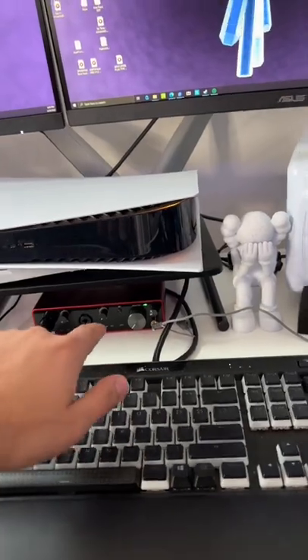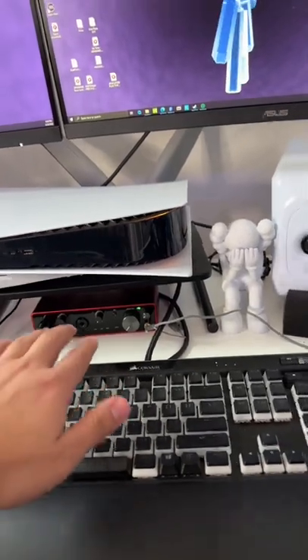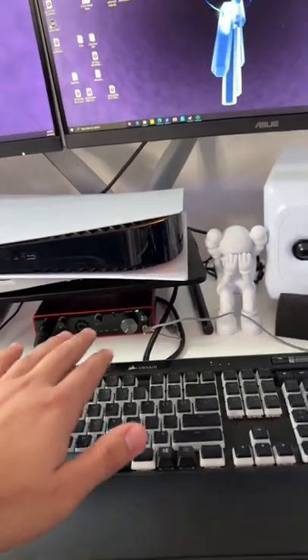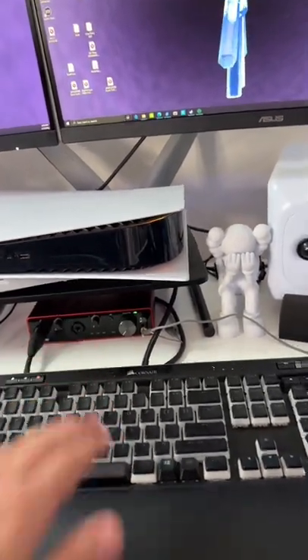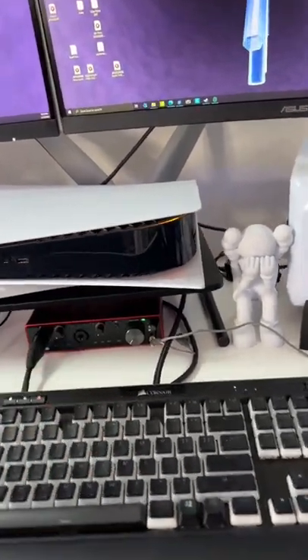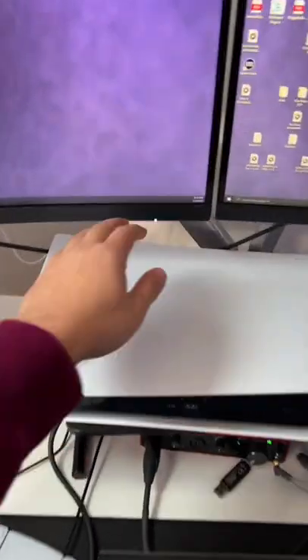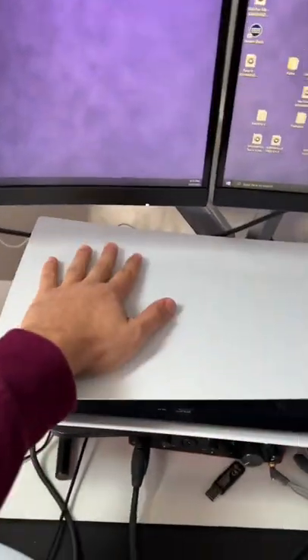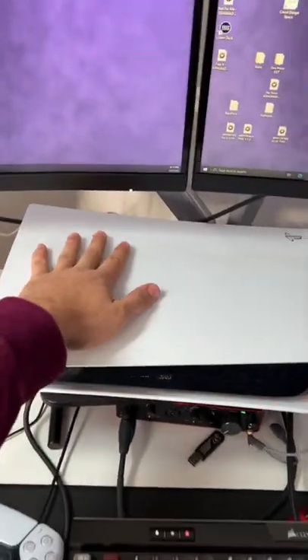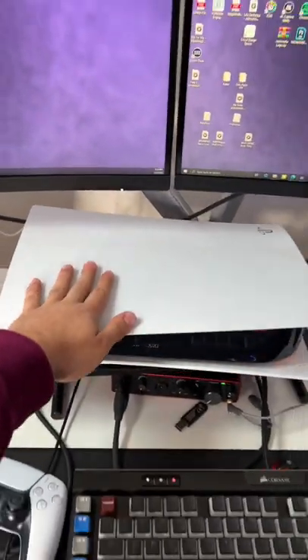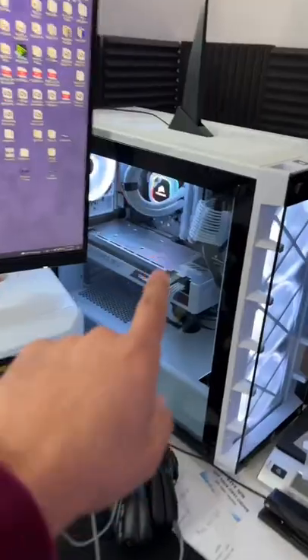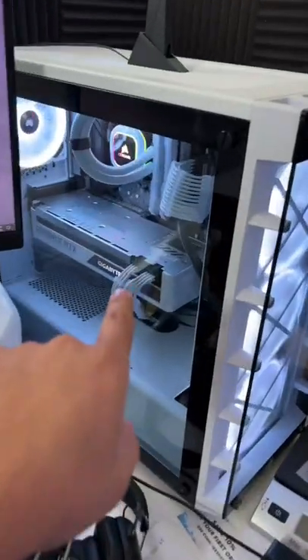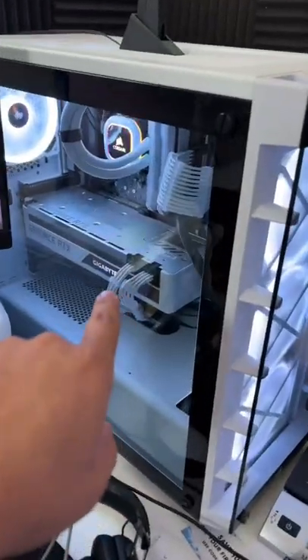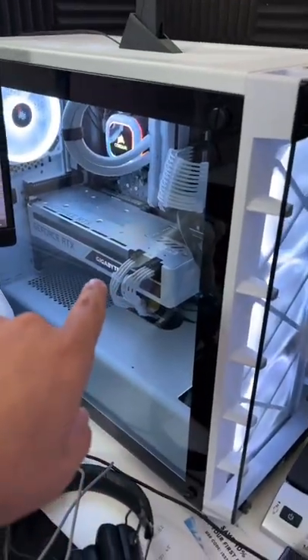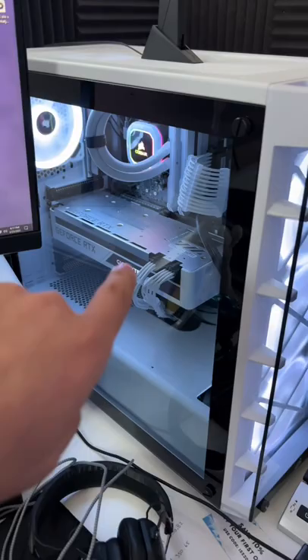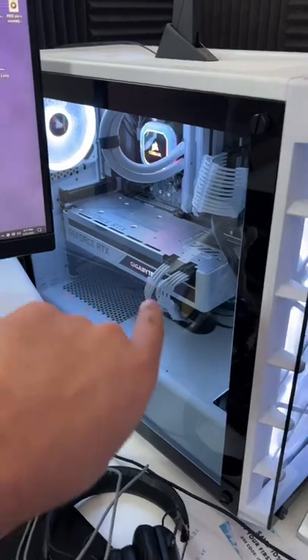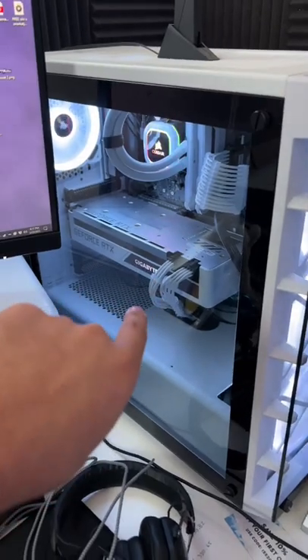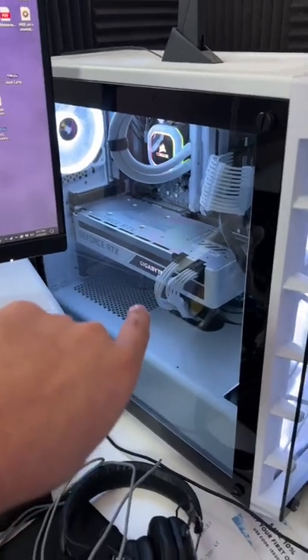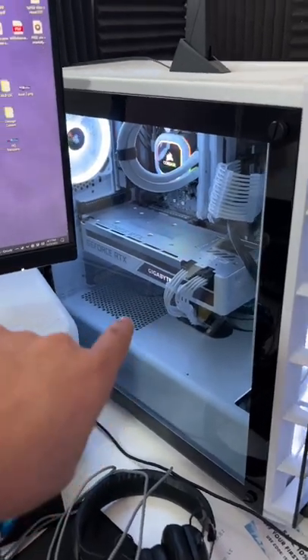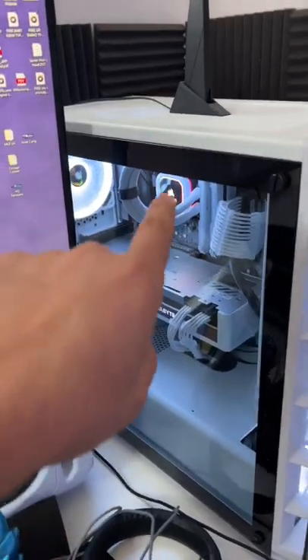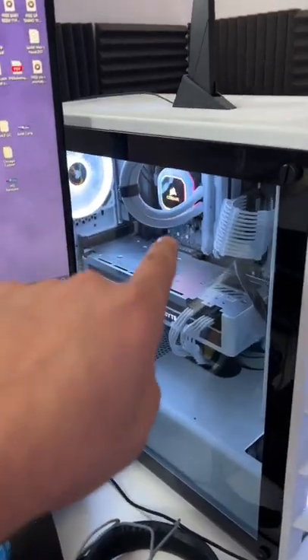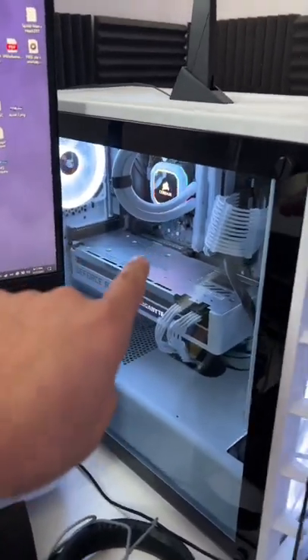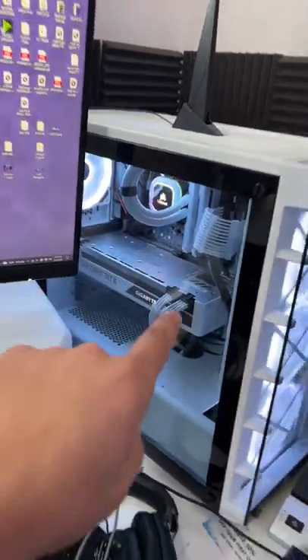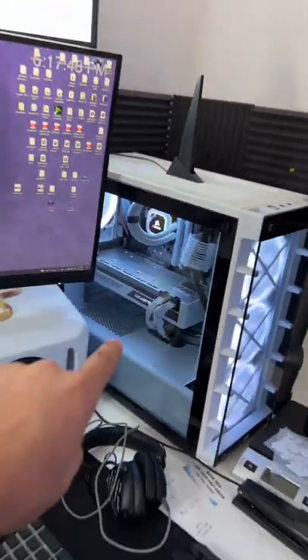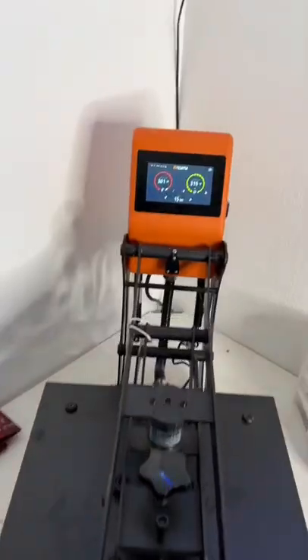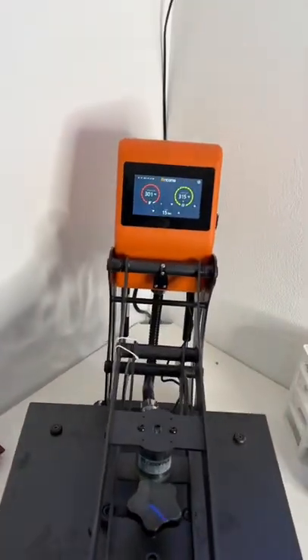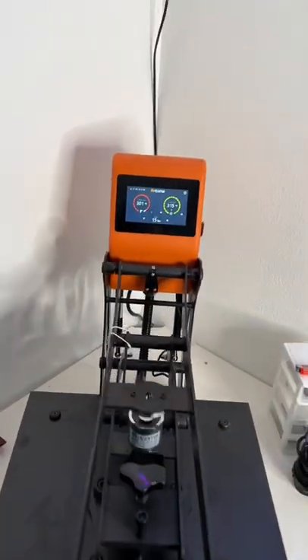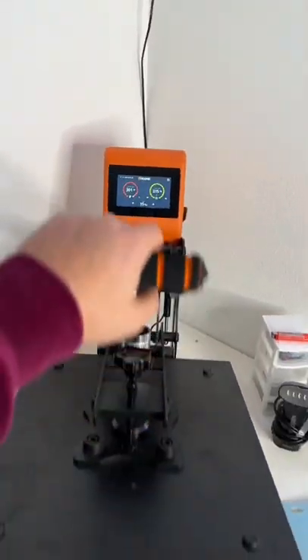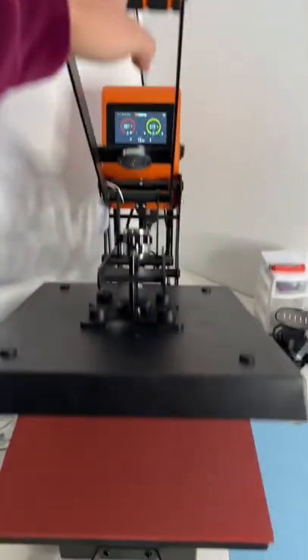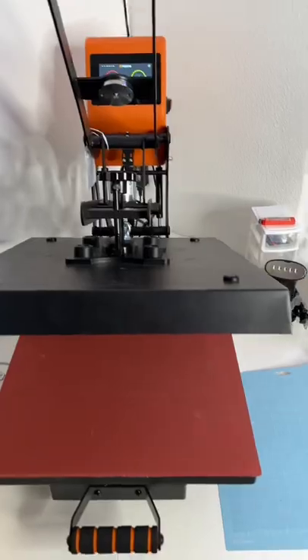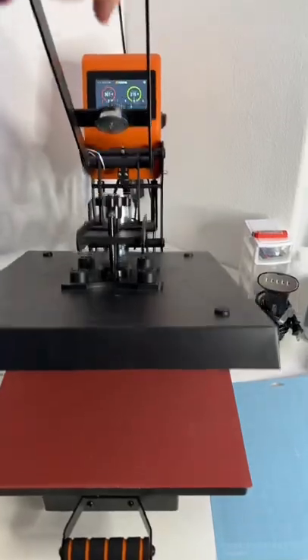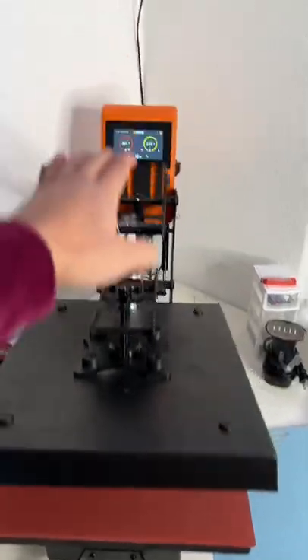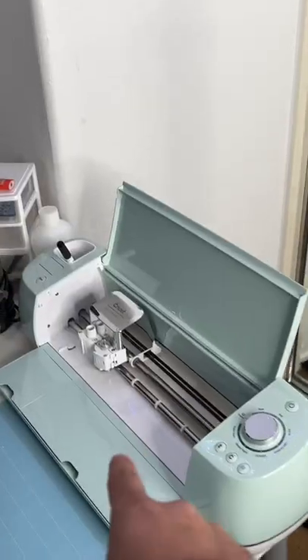Down here is my audio interface, it's a Scarlett 2i2. Obviously this is a PS5. This is a custom built PC with a RTX 3070 graphics card and an Intel i7 CPU. Right here is a Ricoma 16 by 20 heat press.